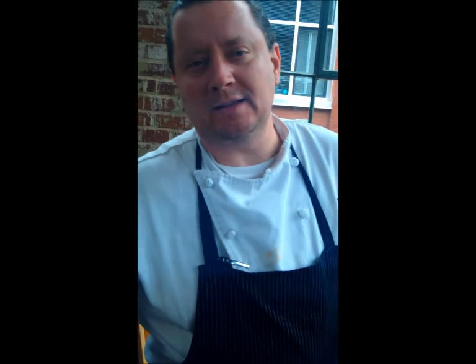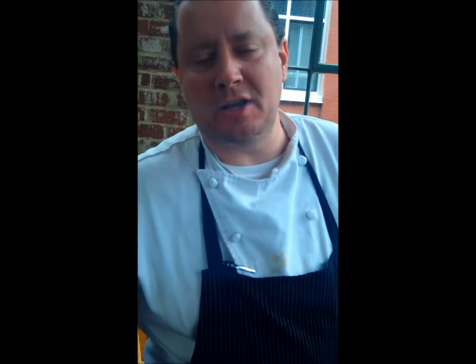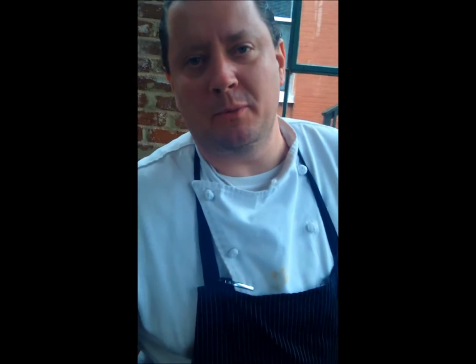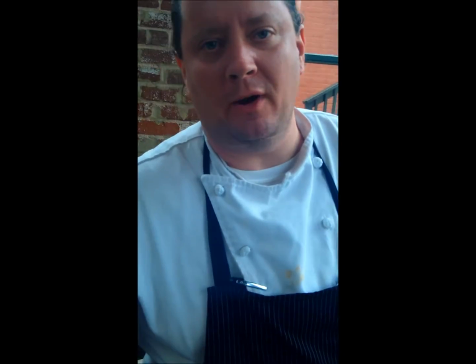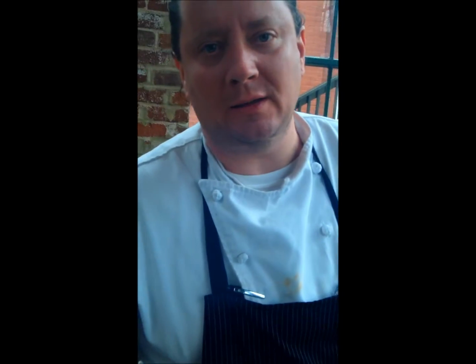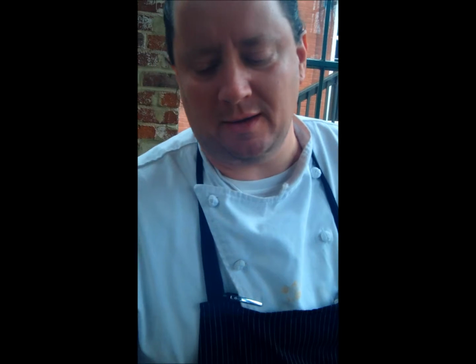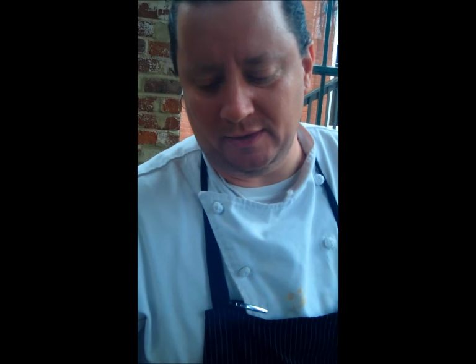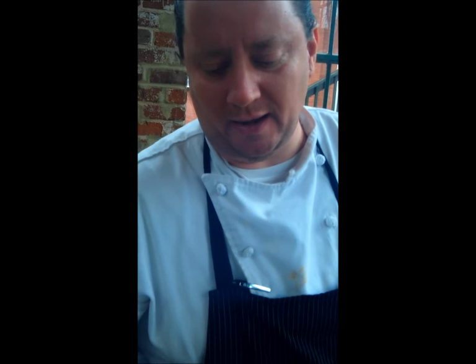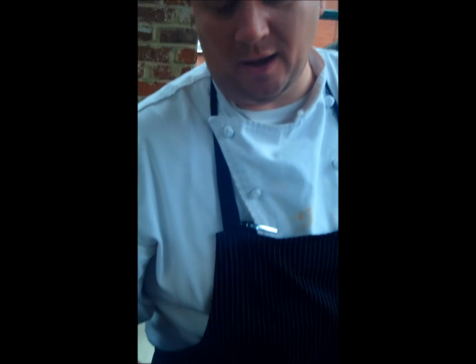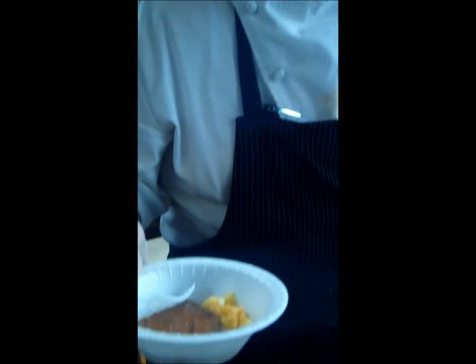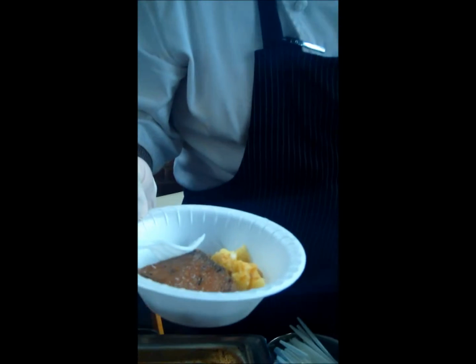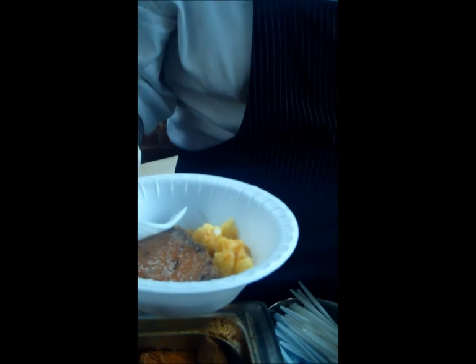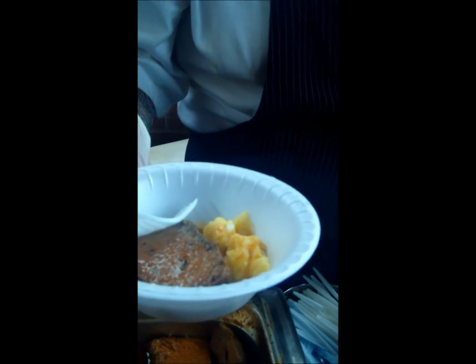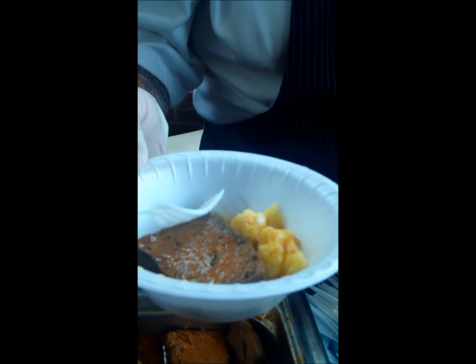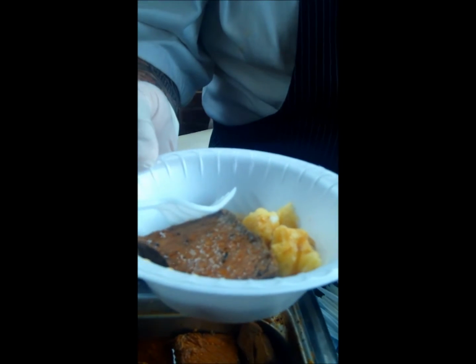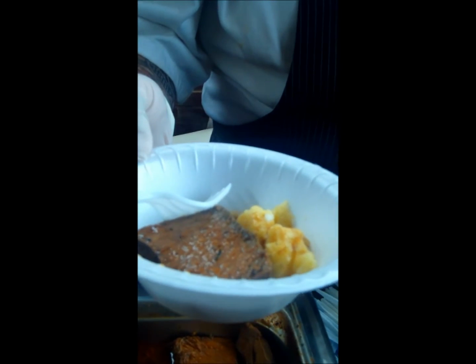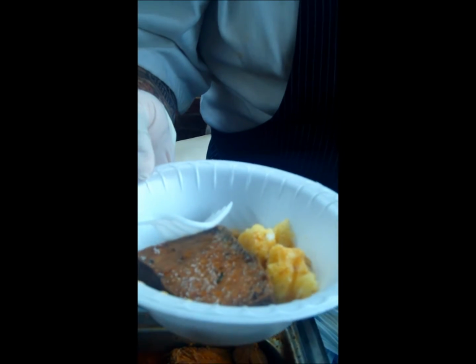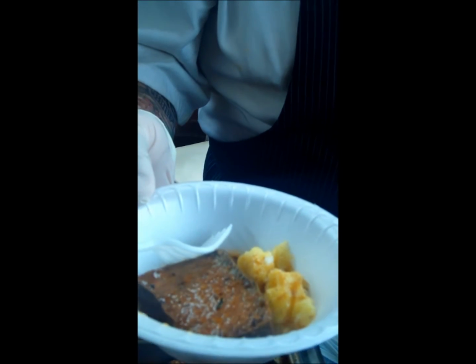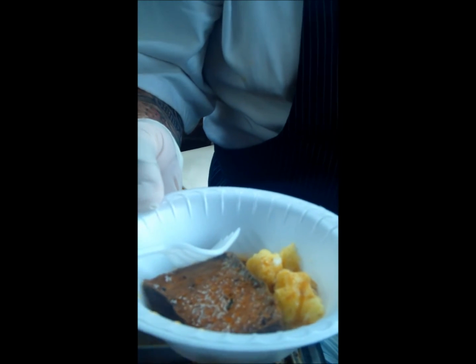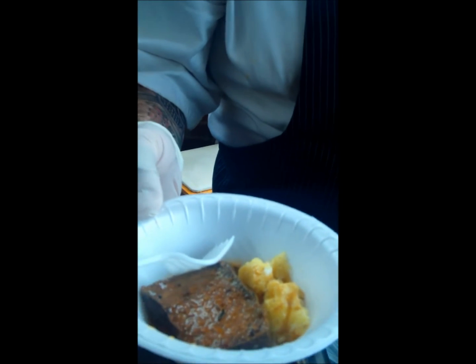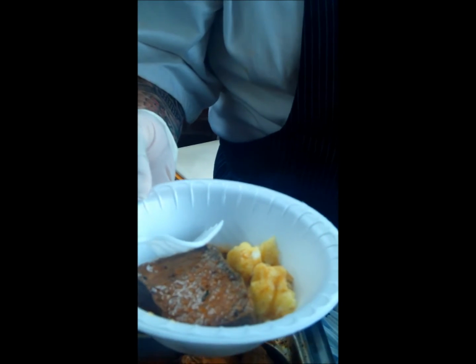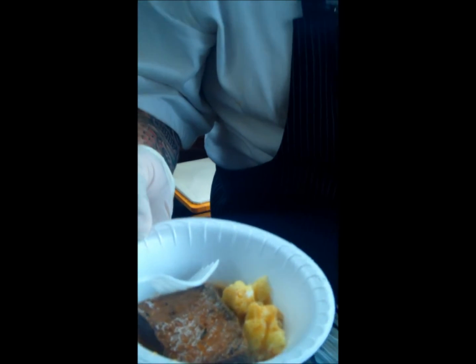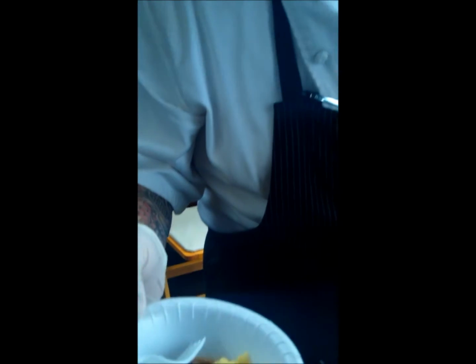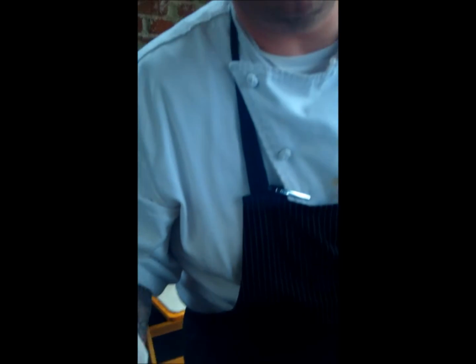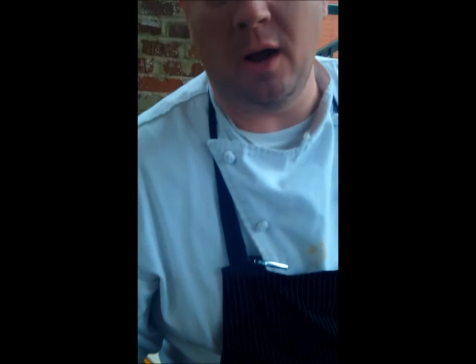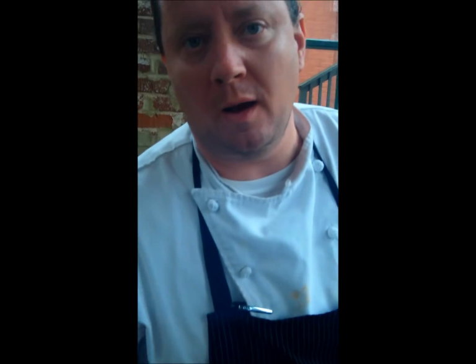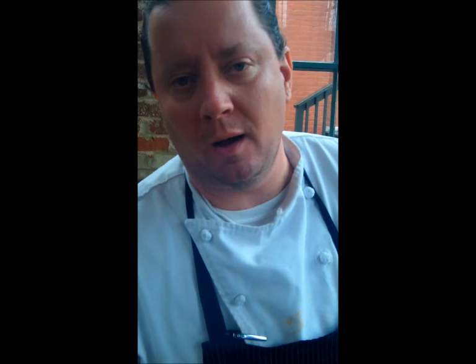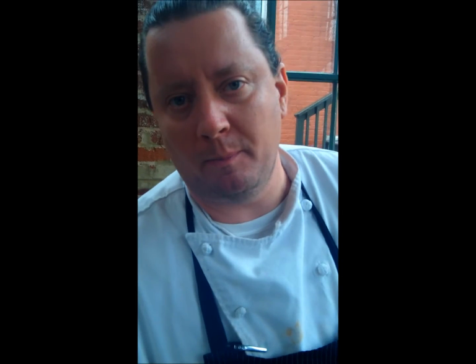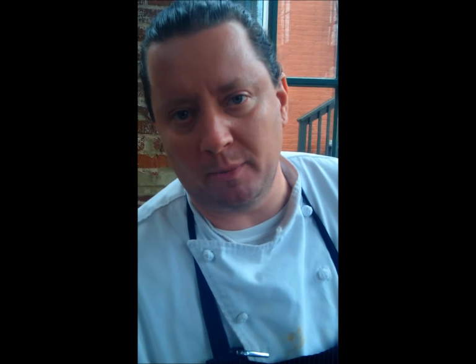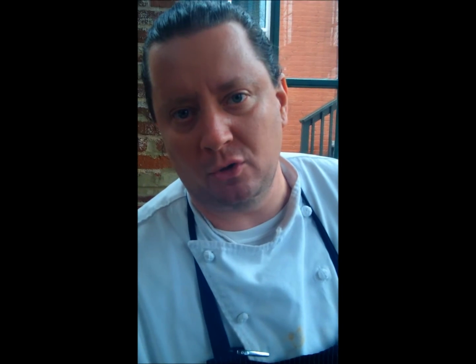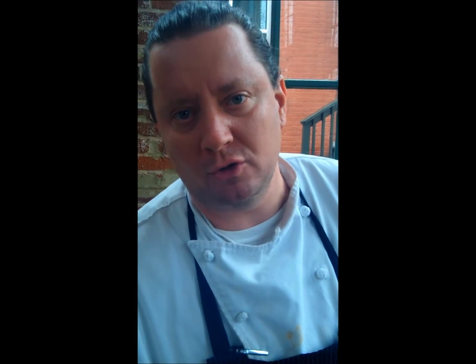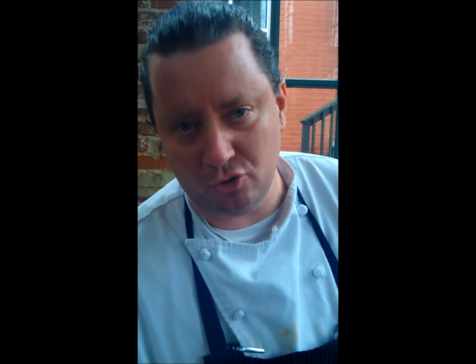I'm Tim from the Barrel House and this is a white cheddar polenta with a braised beef short rib and a Coca-Cola barbecue jus.